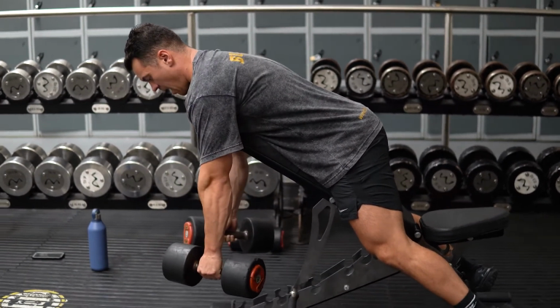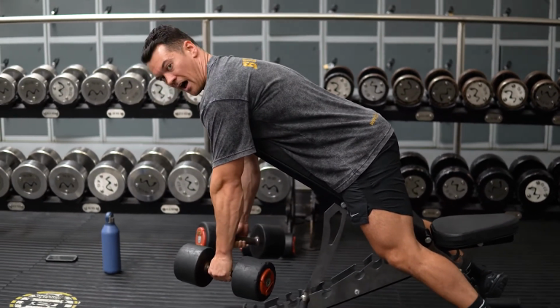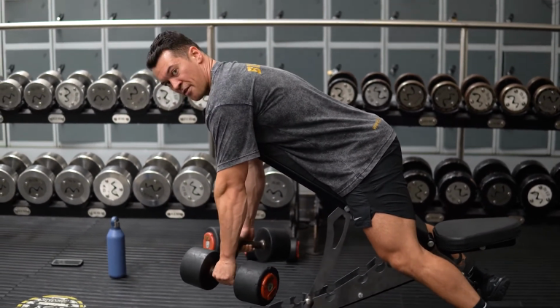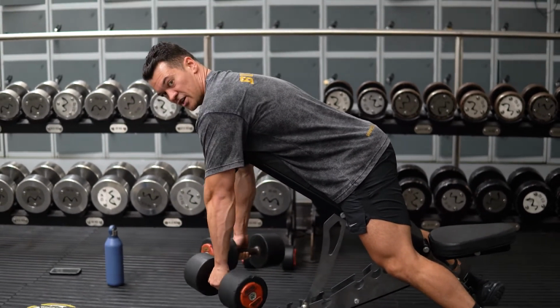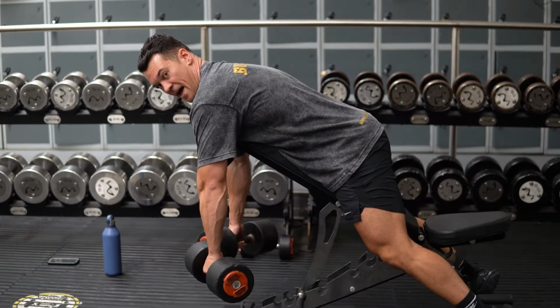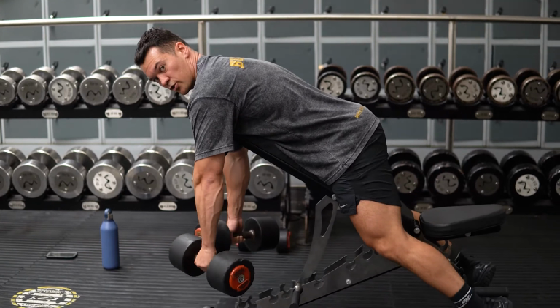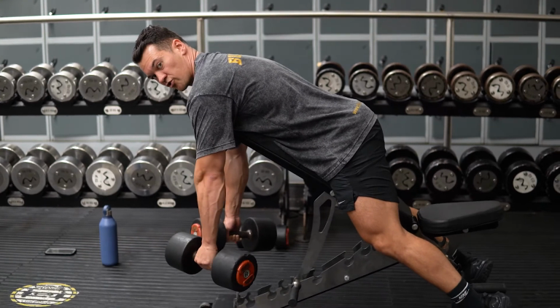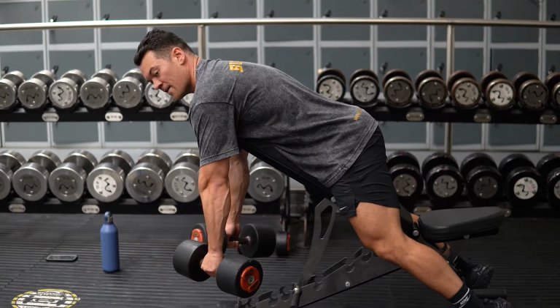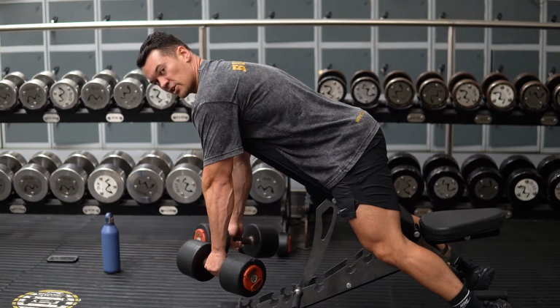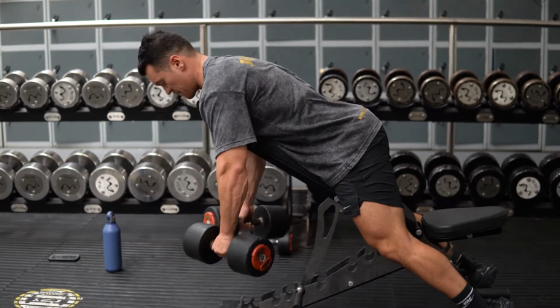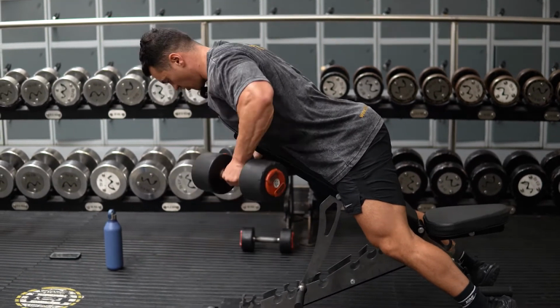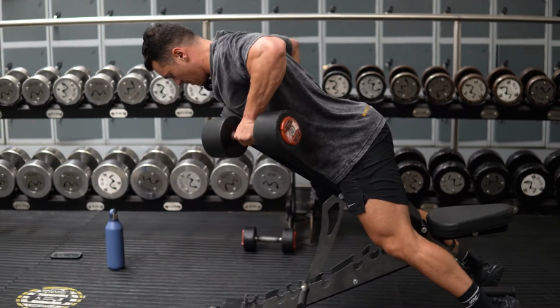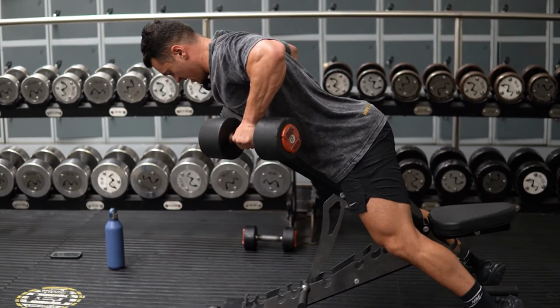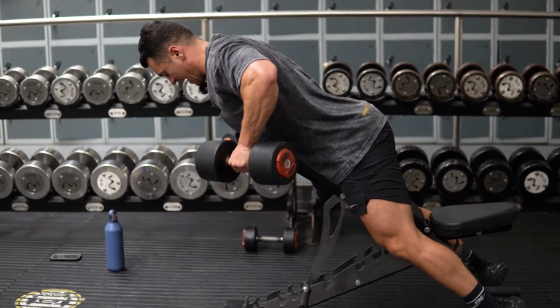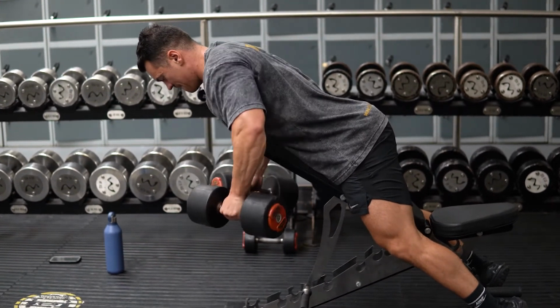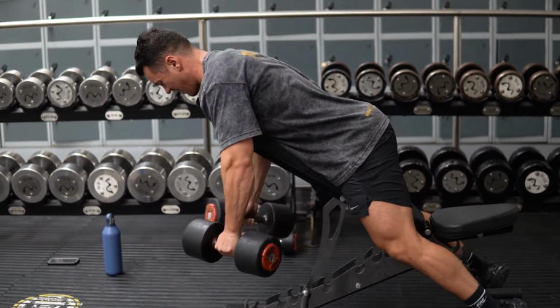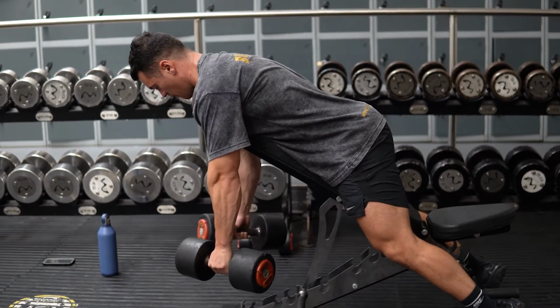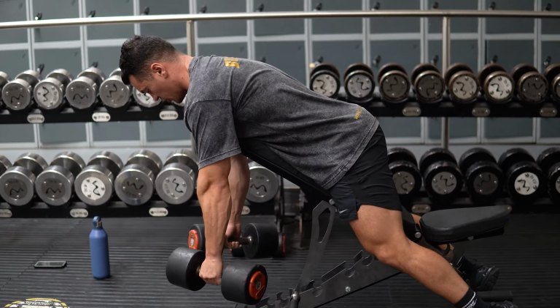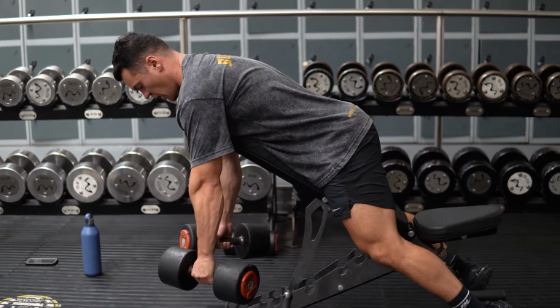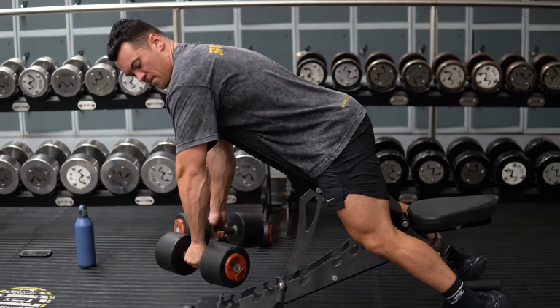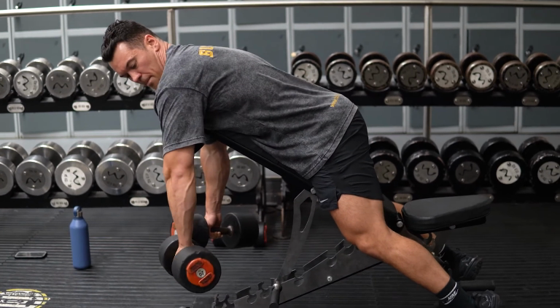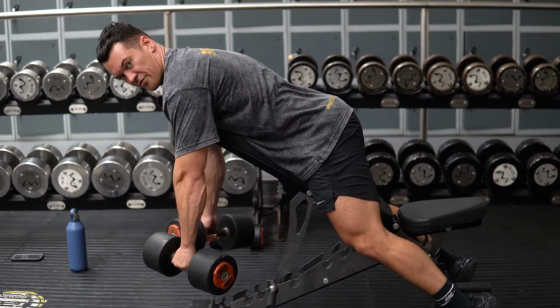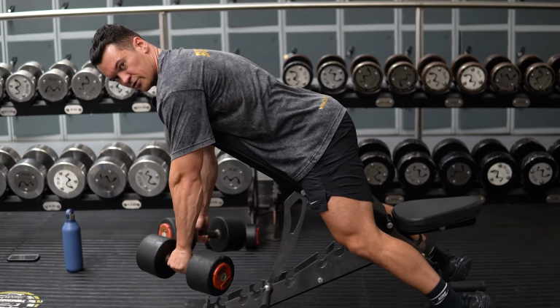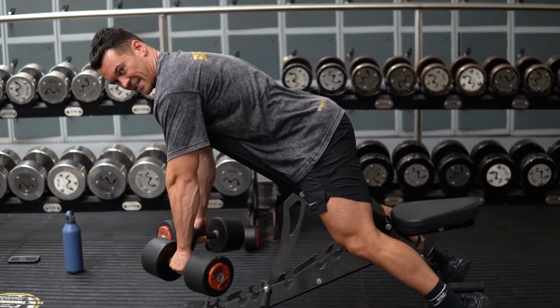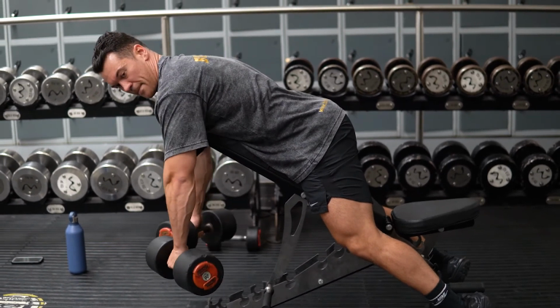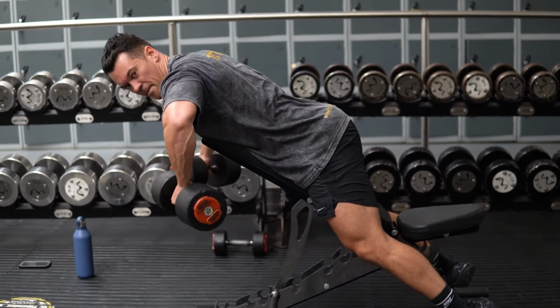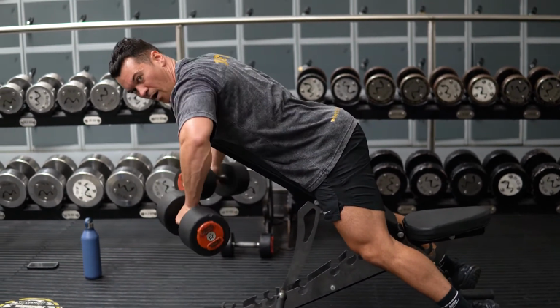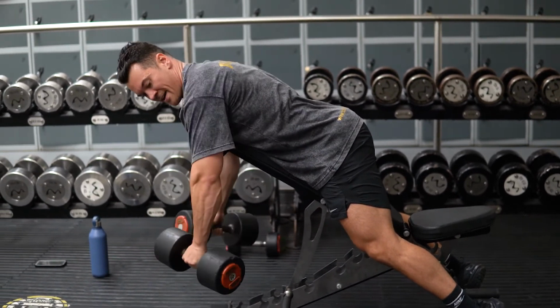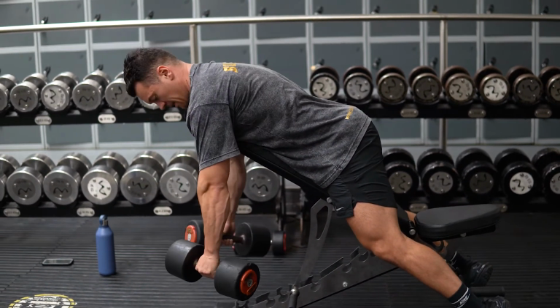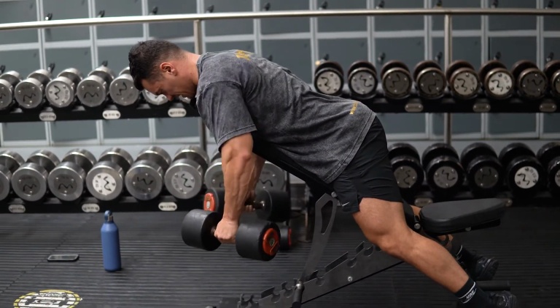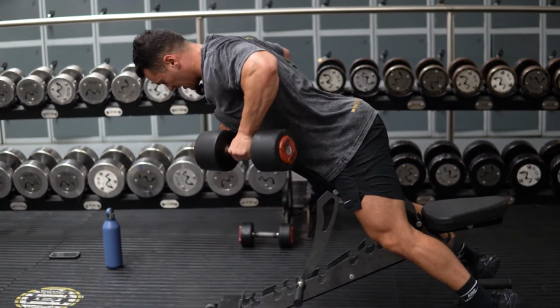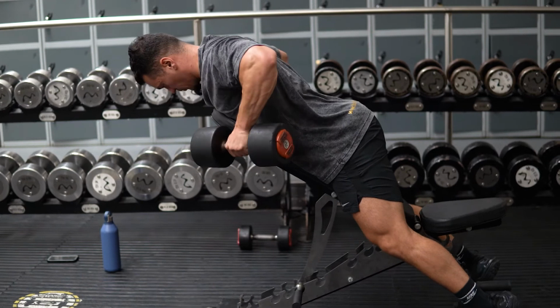Arm path is going to be dependent on your structure, so simply think about driving the elbow as high as you can, and that elbow should just go on the path that suits you best. Some people it's going to be a bit wider, some people a bit closer to the torso.